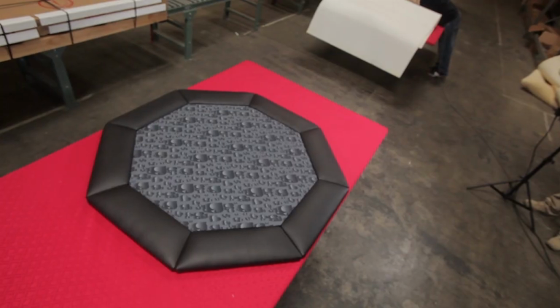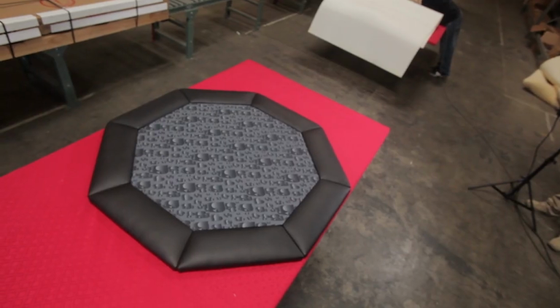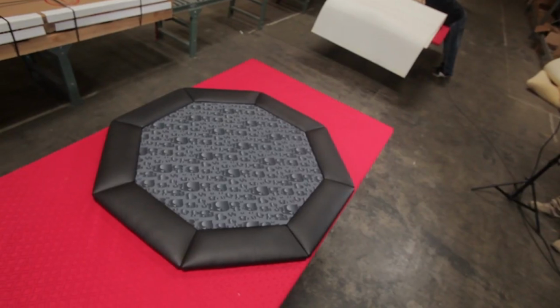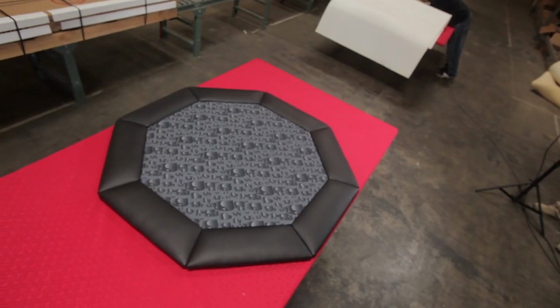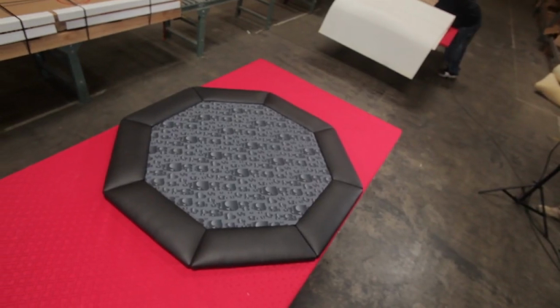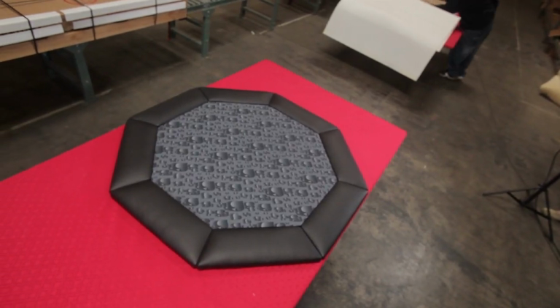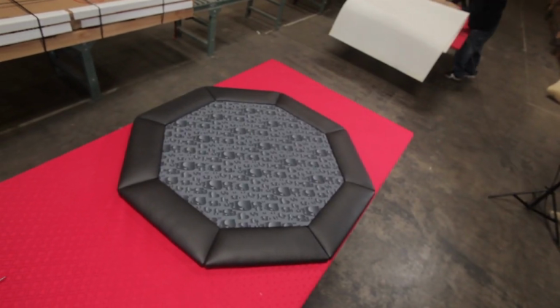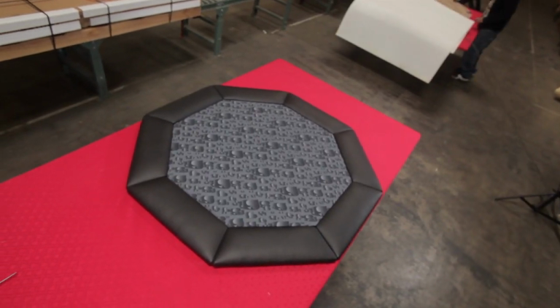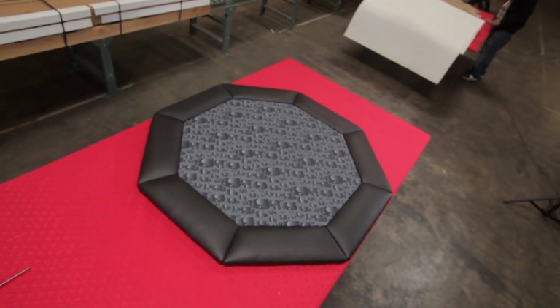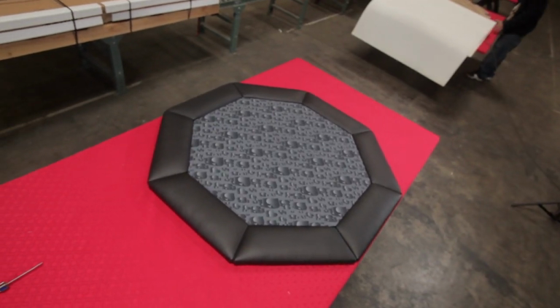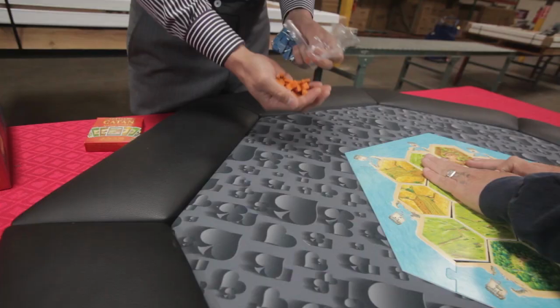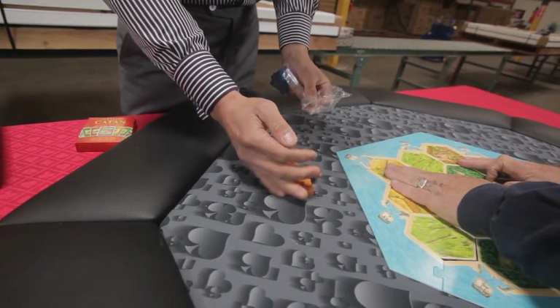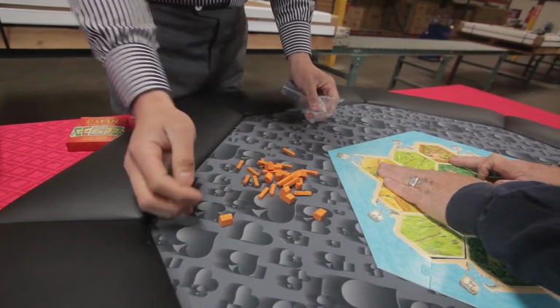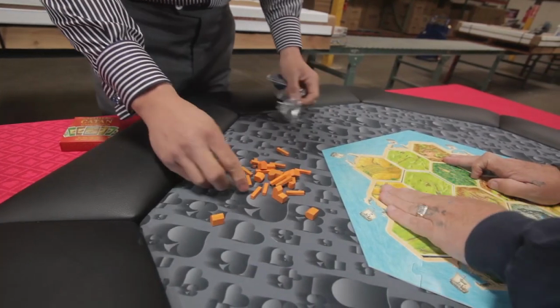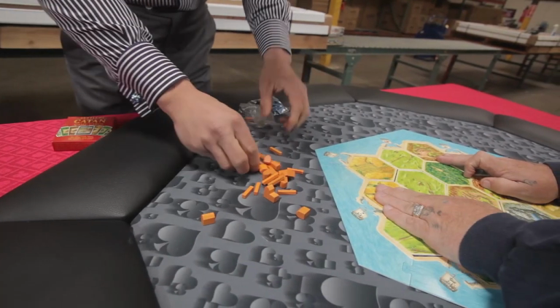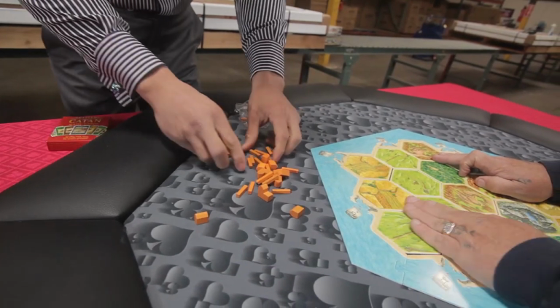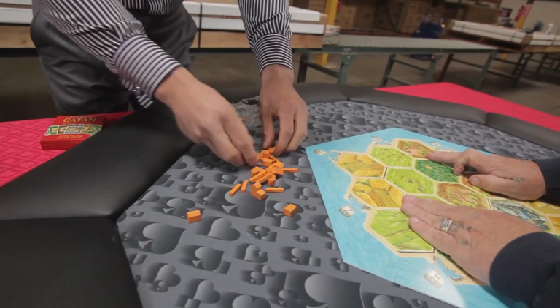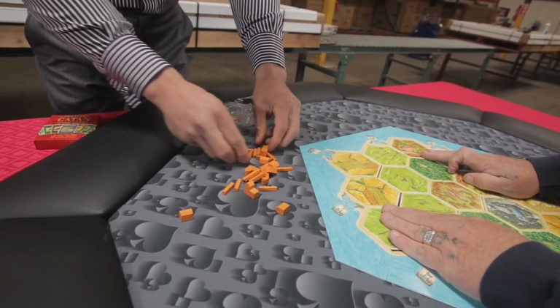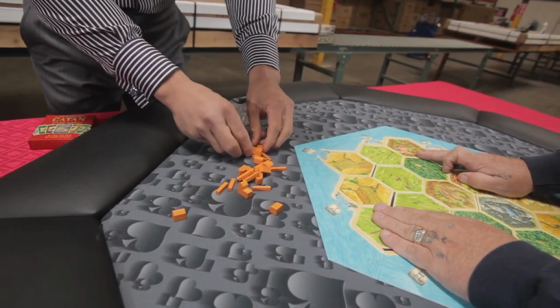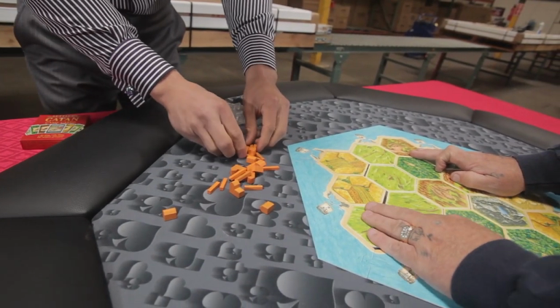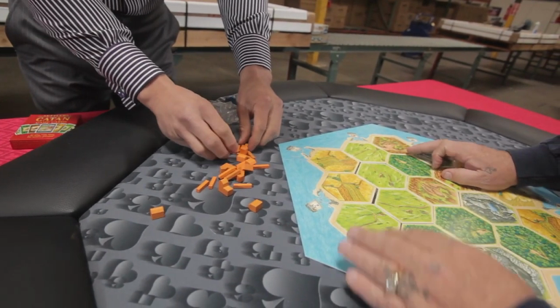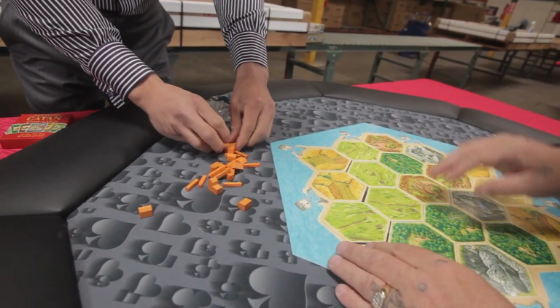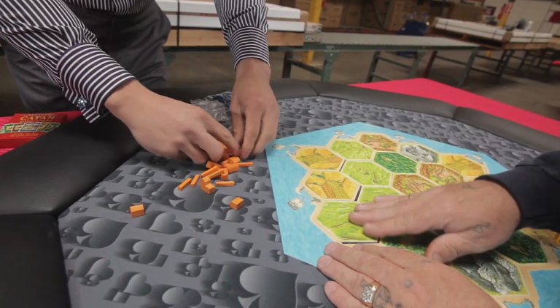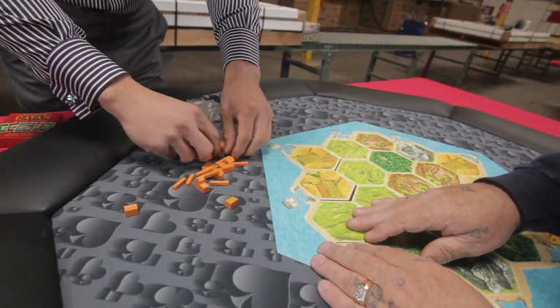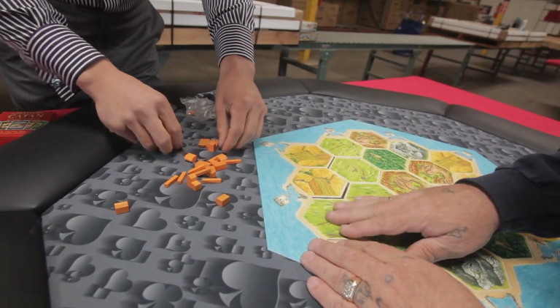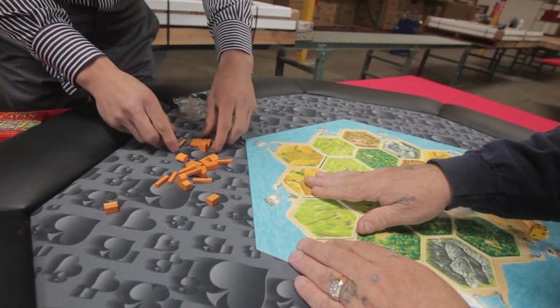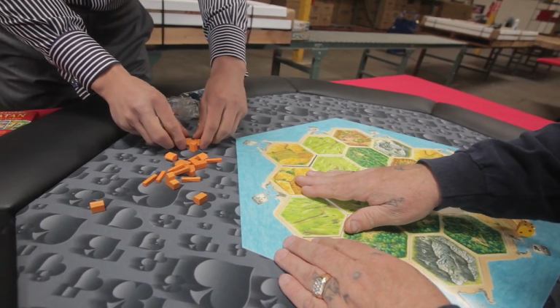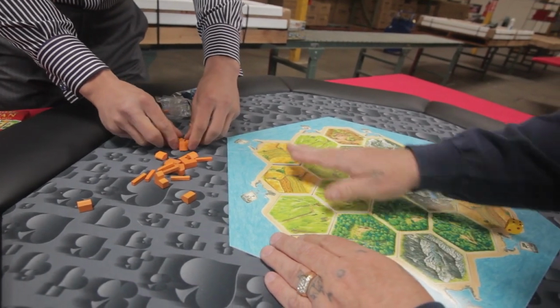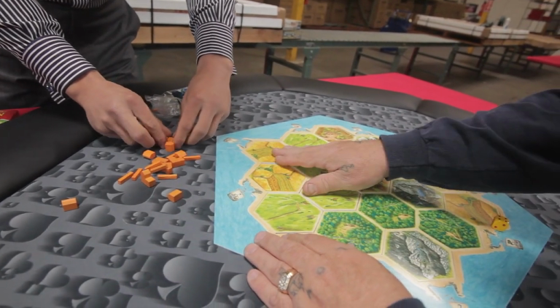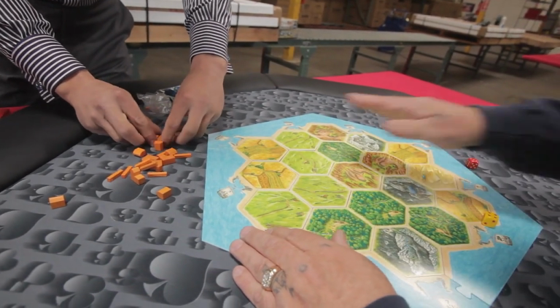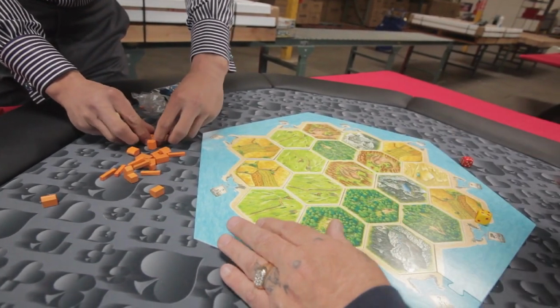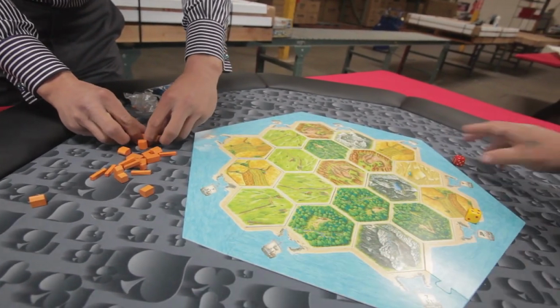We're very happy with this Pro Tabletop that we came out with, and we hope that you are as well. You guys will probably be able to get many, many game nights with this BBO Pro Poker and Game Tabletop.